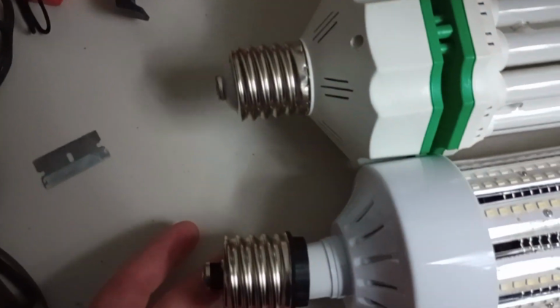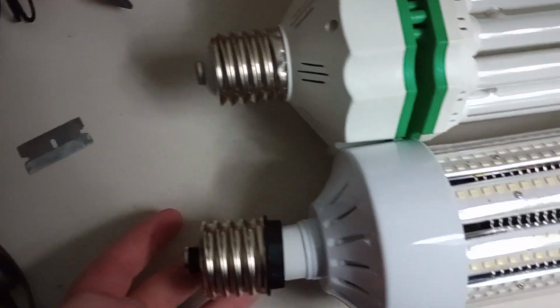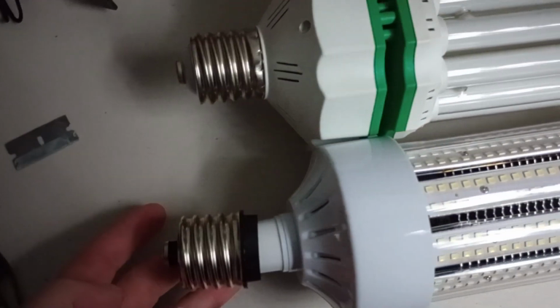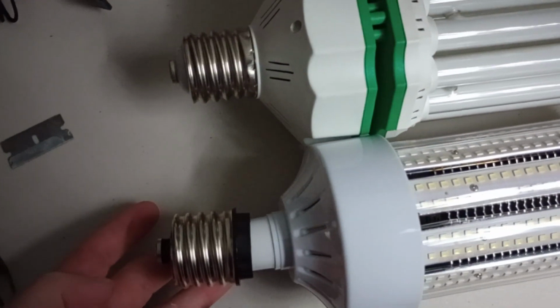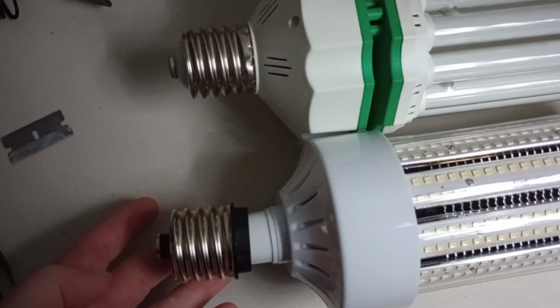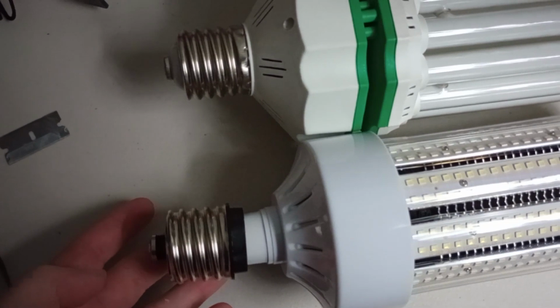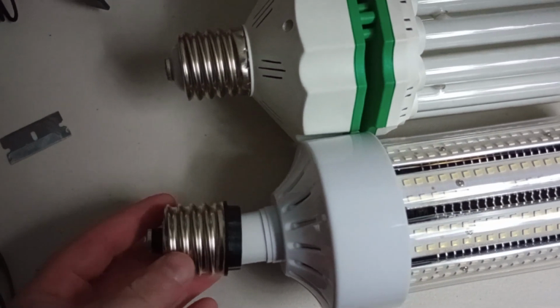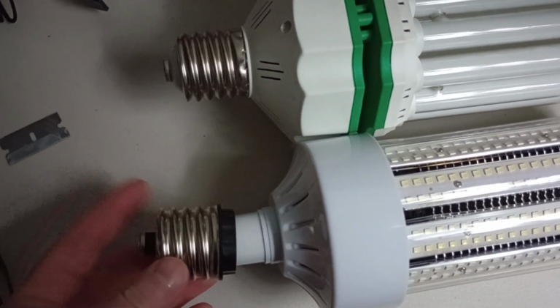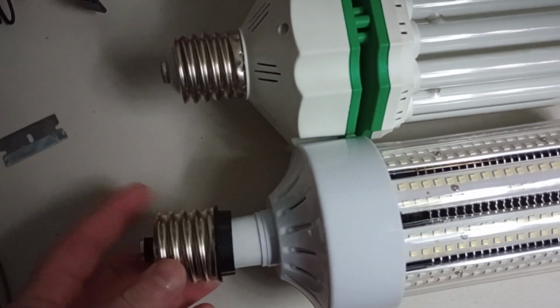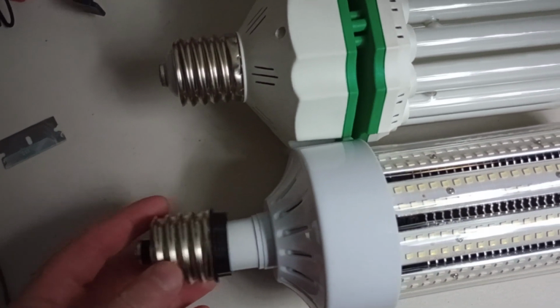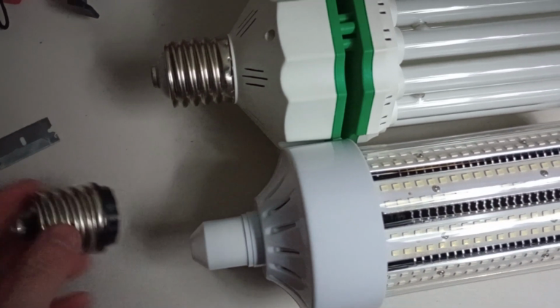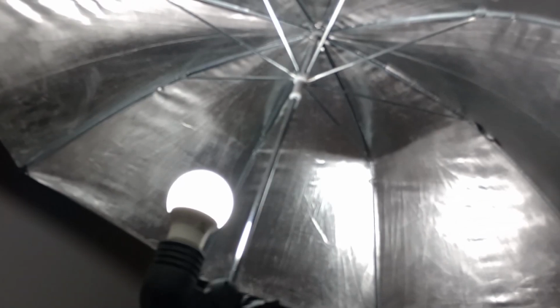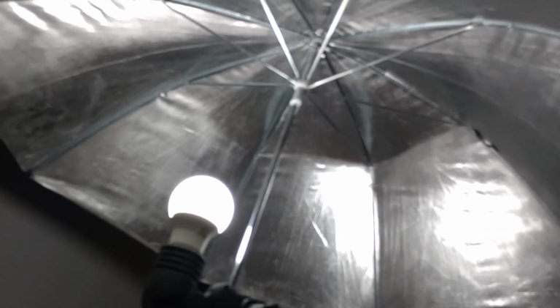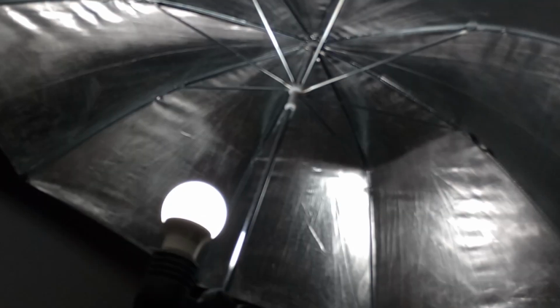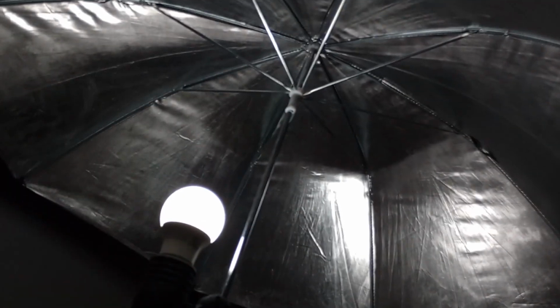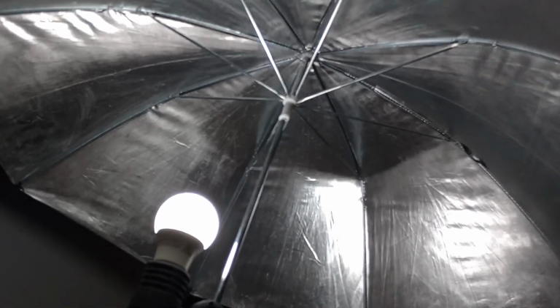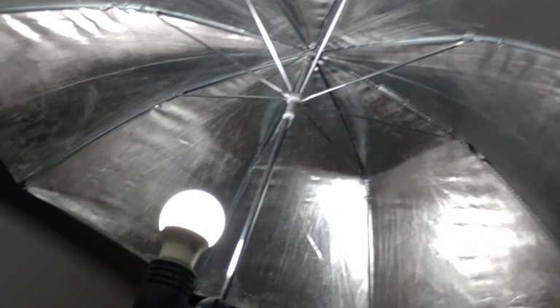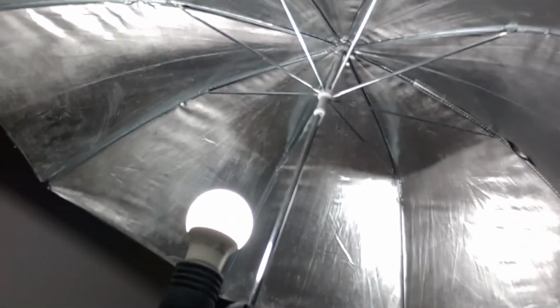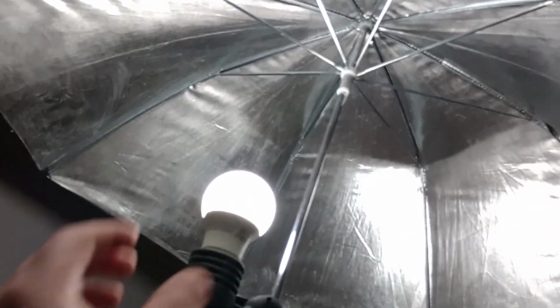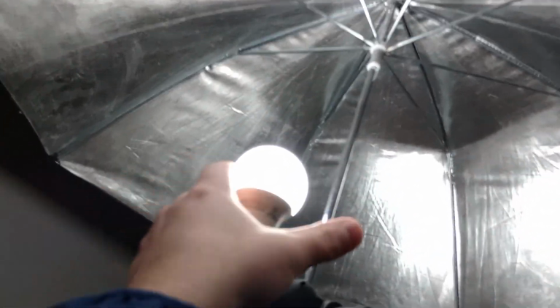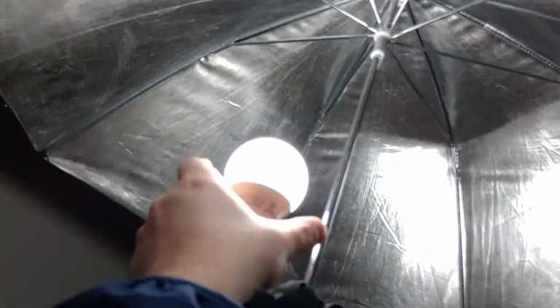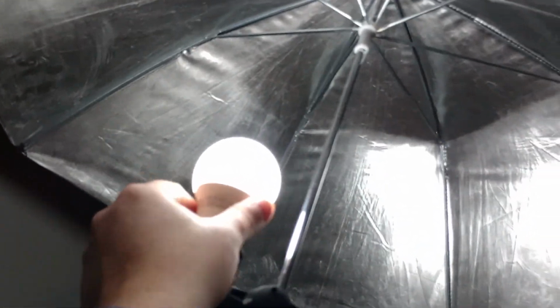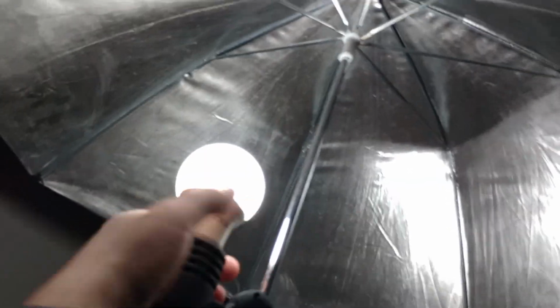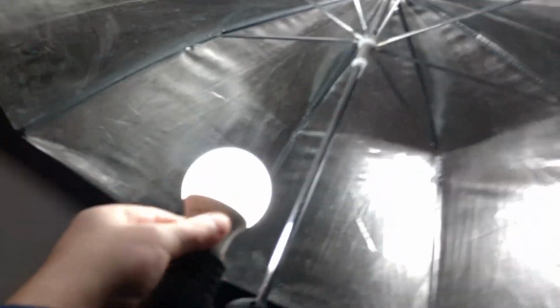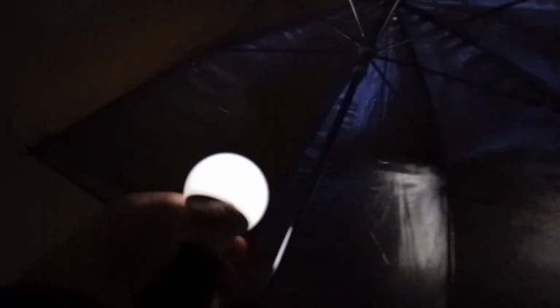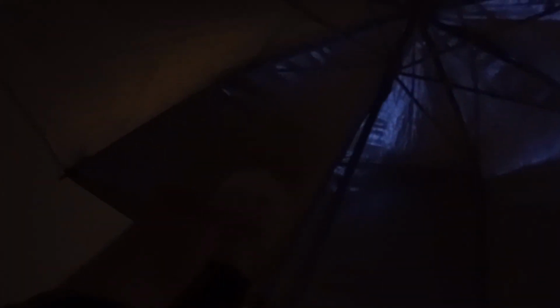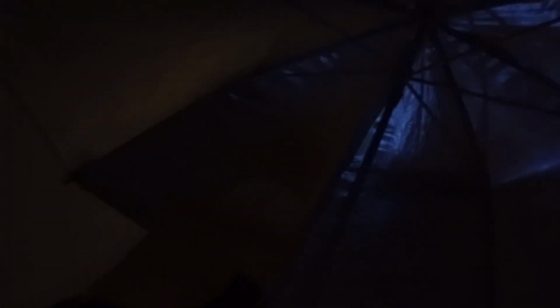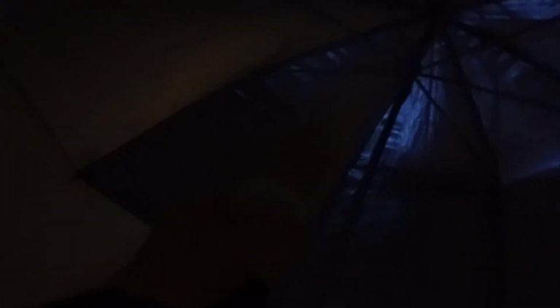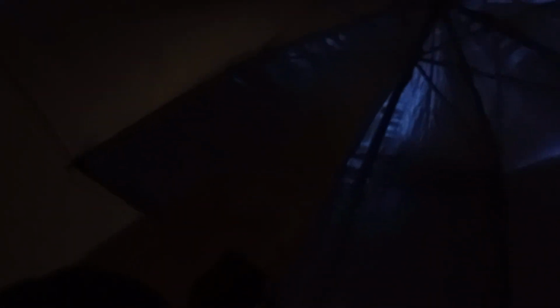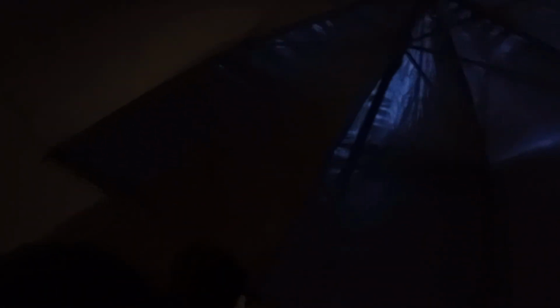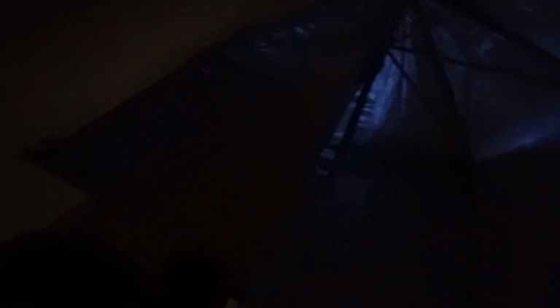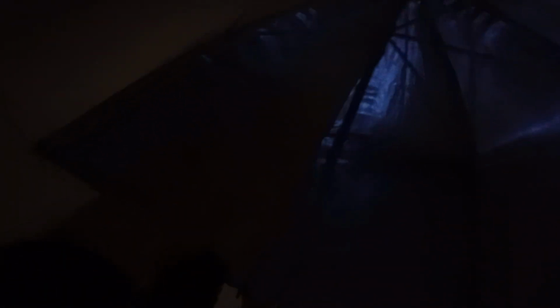This adapter will go on there and bring it up to size, because I do have a fixture that uses the larger size. I just happen to have this light right here for this YouTube video to give me some light, and I'm going to go ahead and put it in right here.